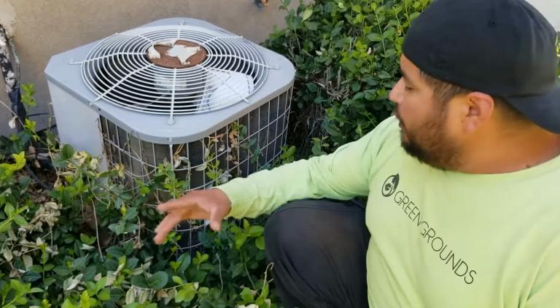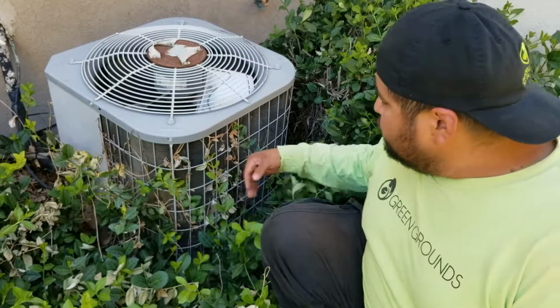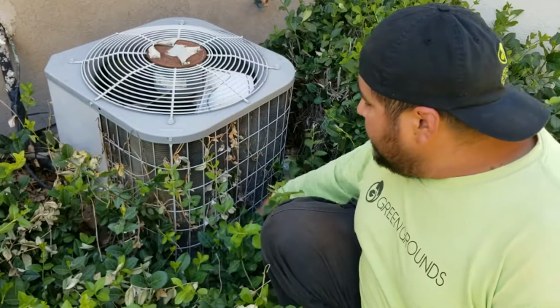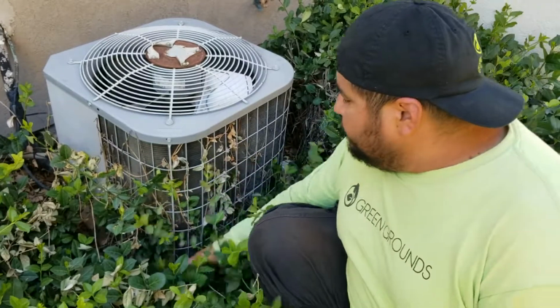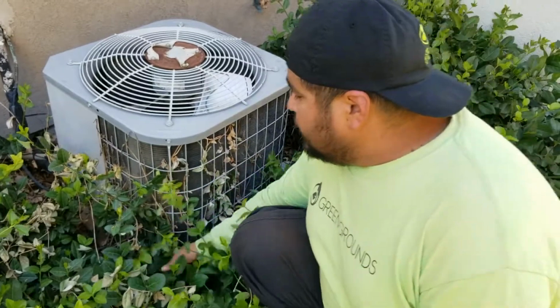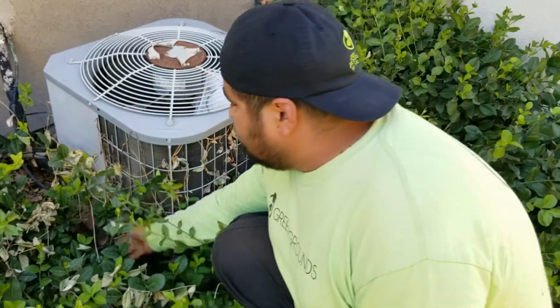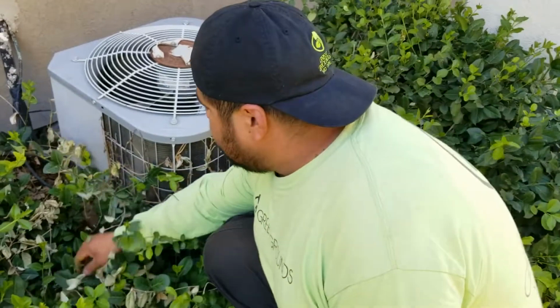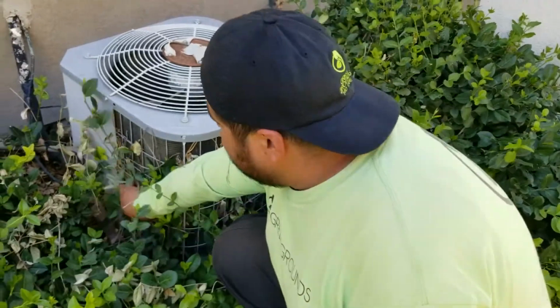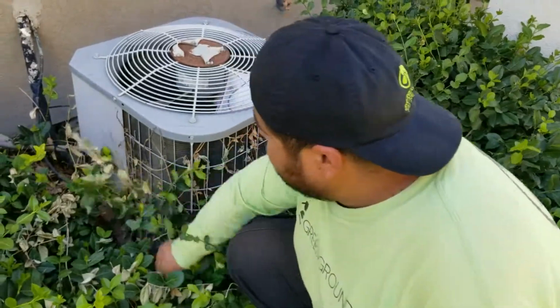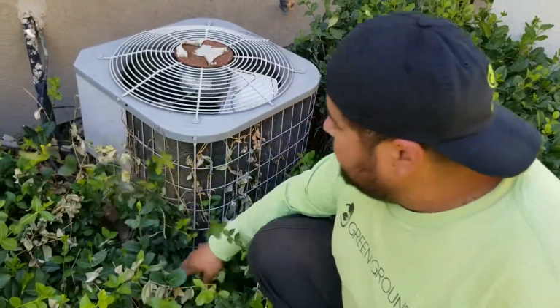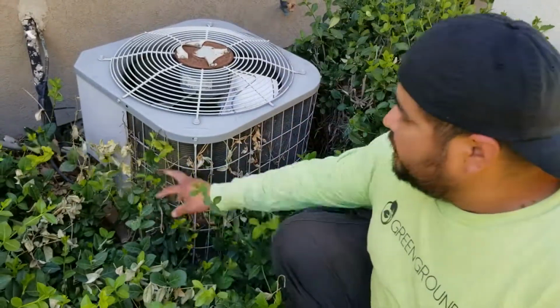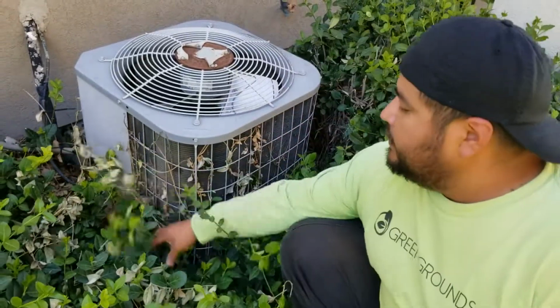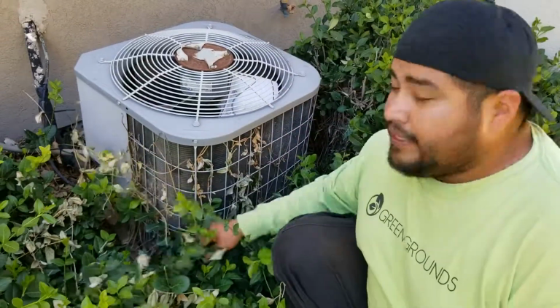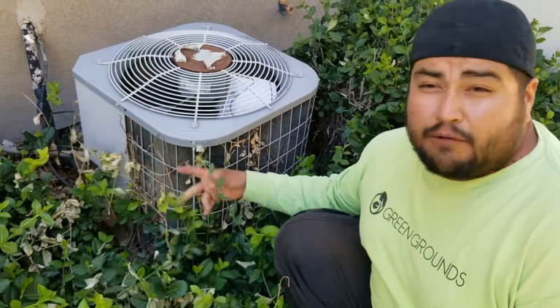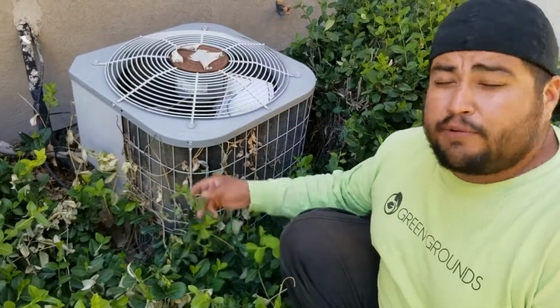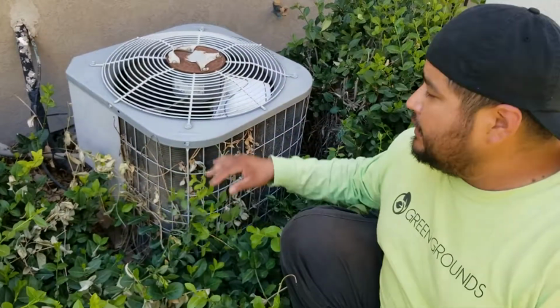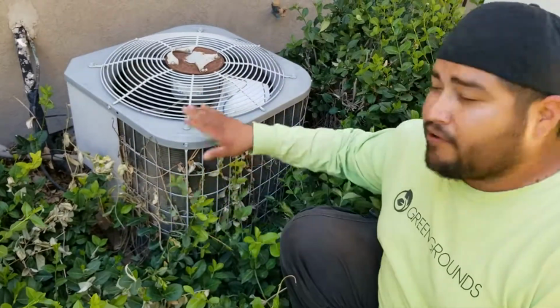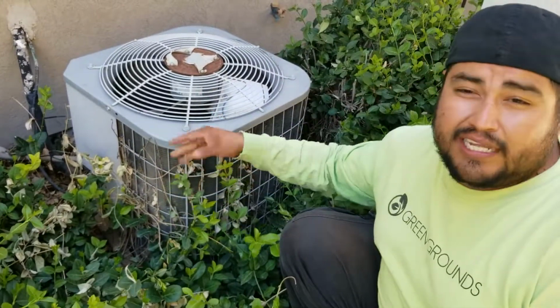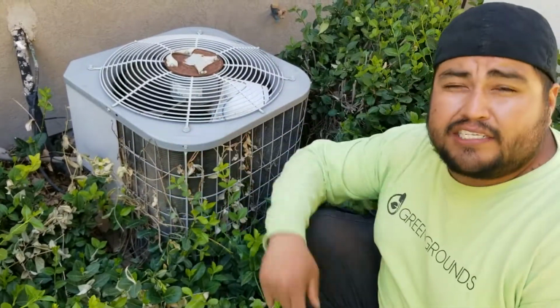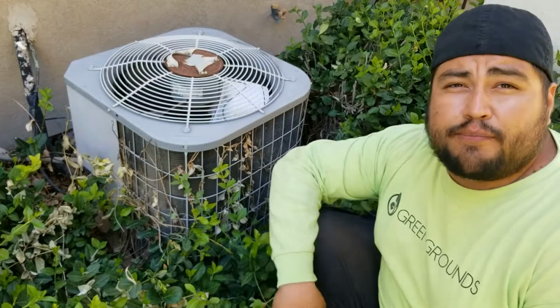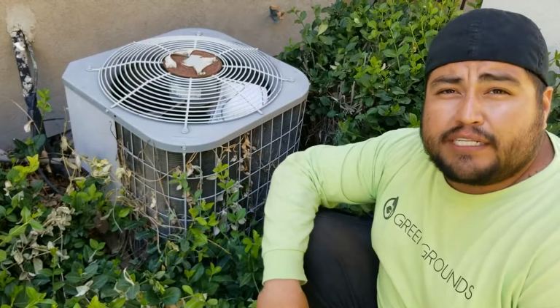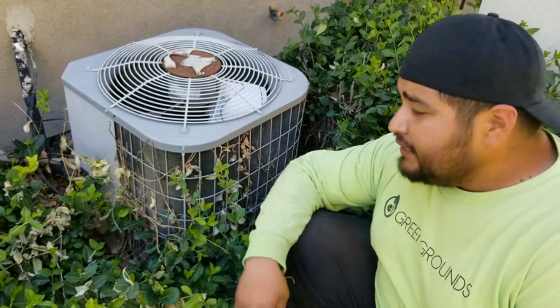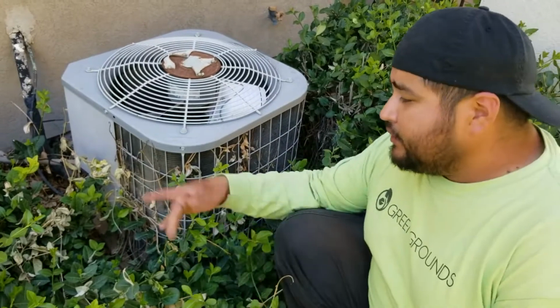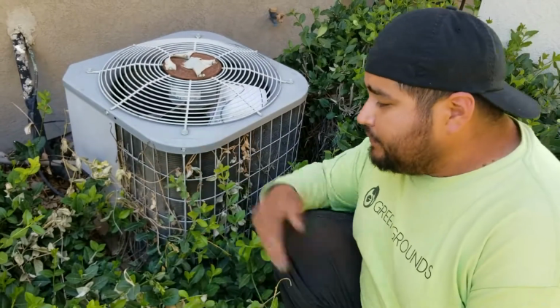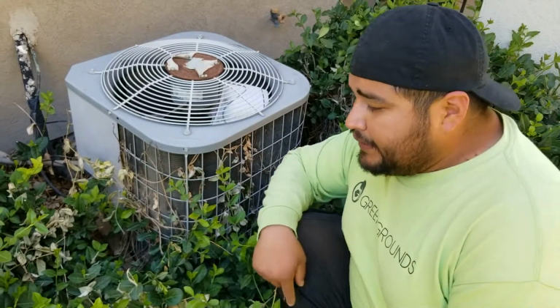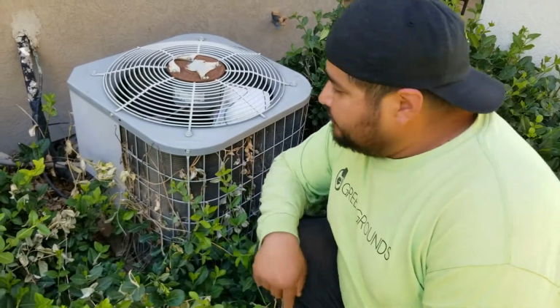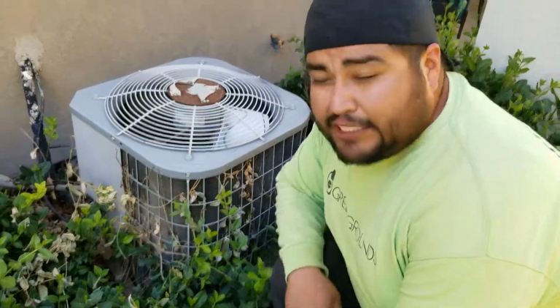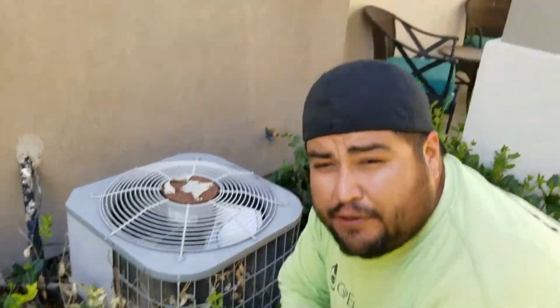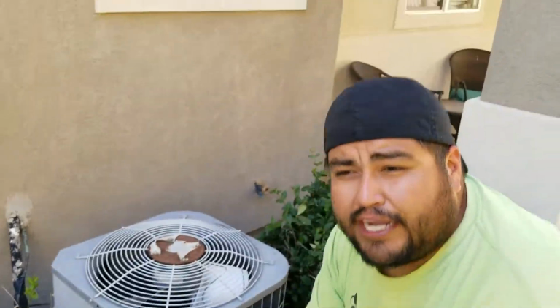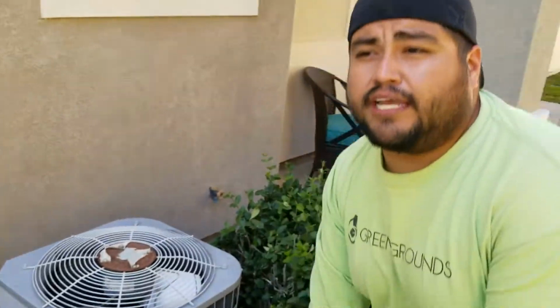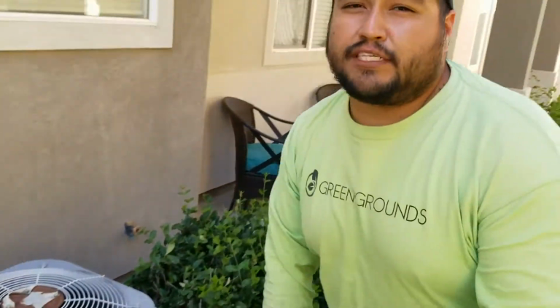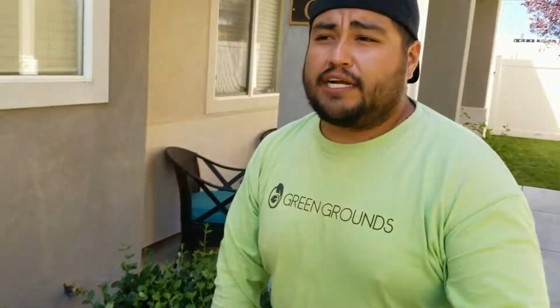So always trim back your bushes, and that will save you money from calling the AC repairman. That's a tip for you guys today. Thanks for watching.